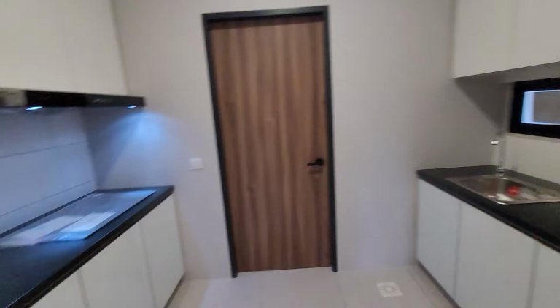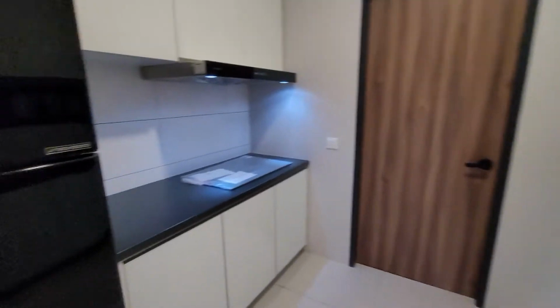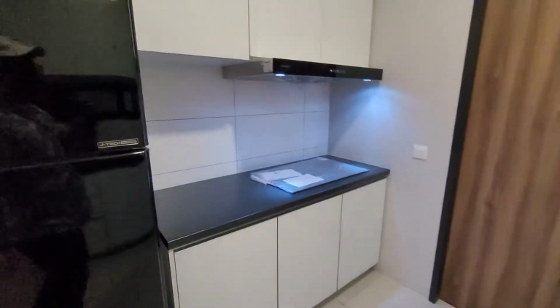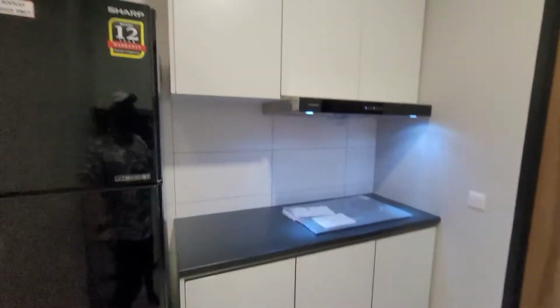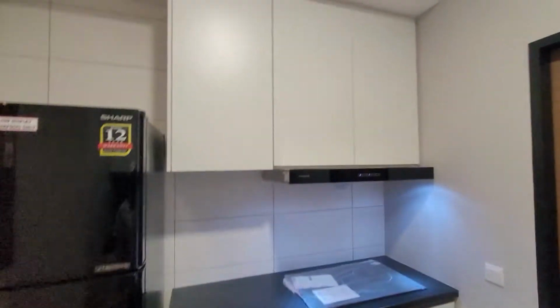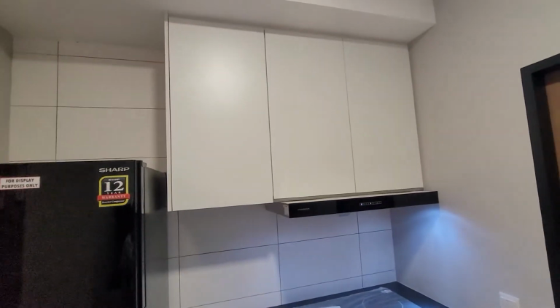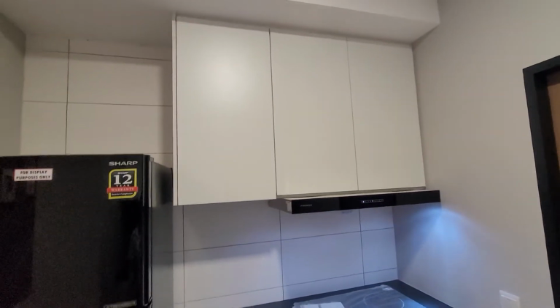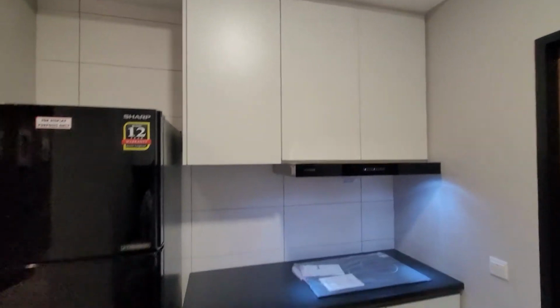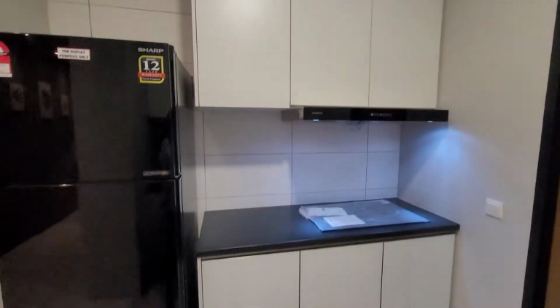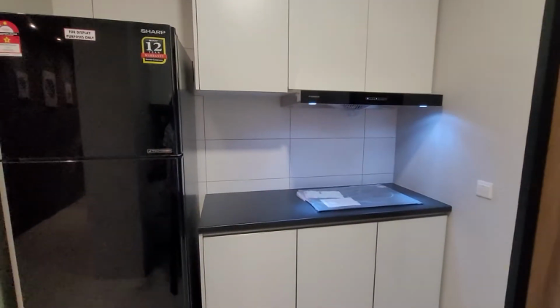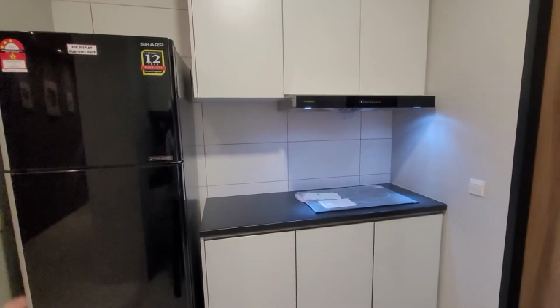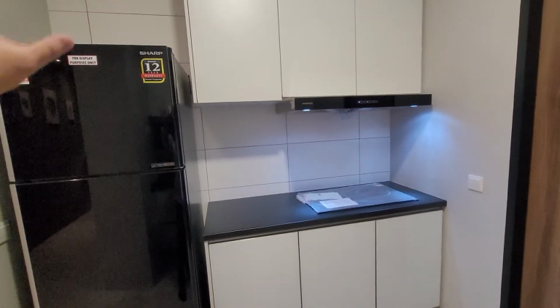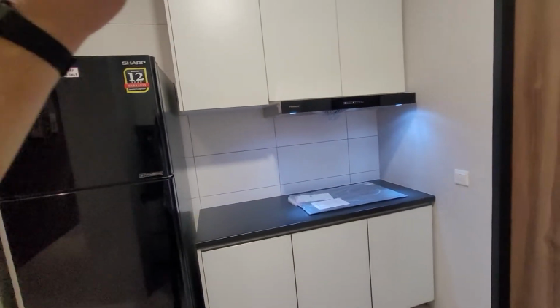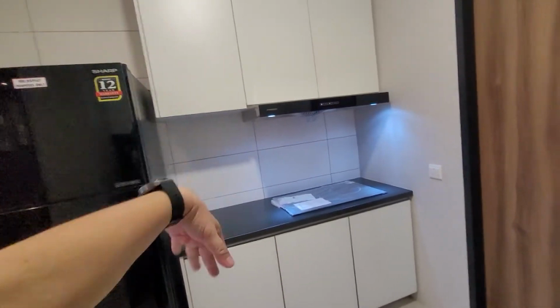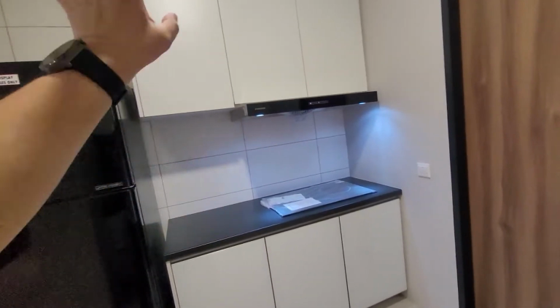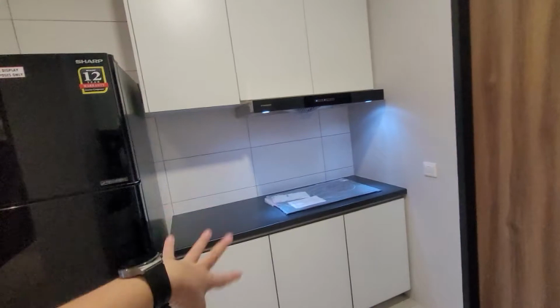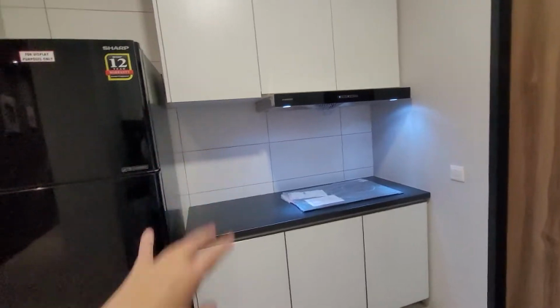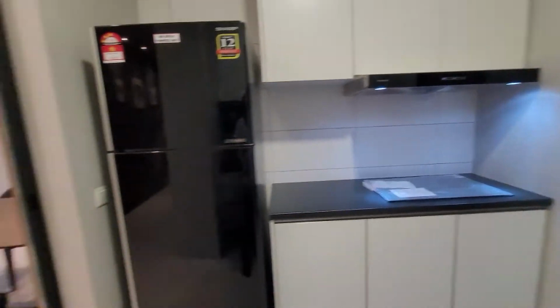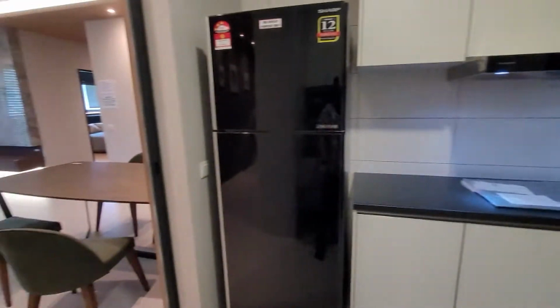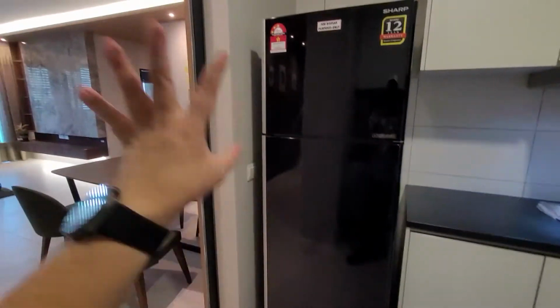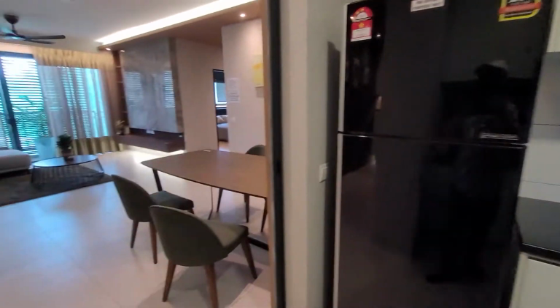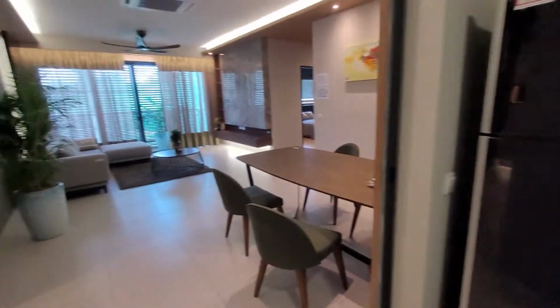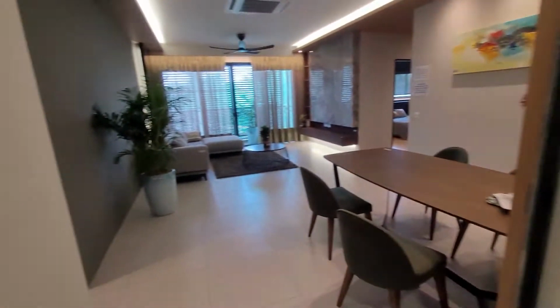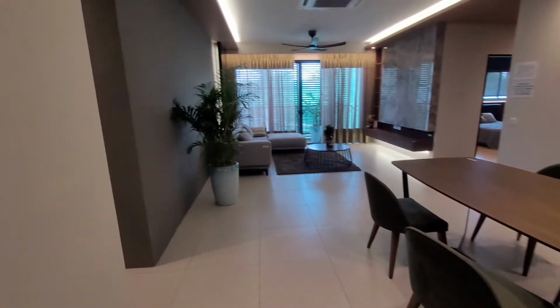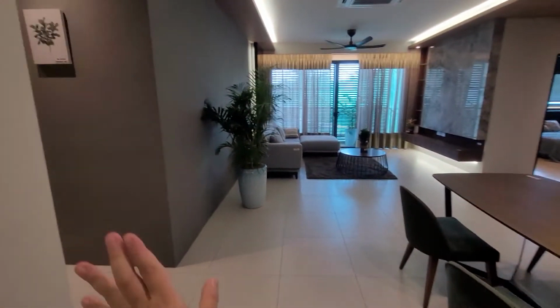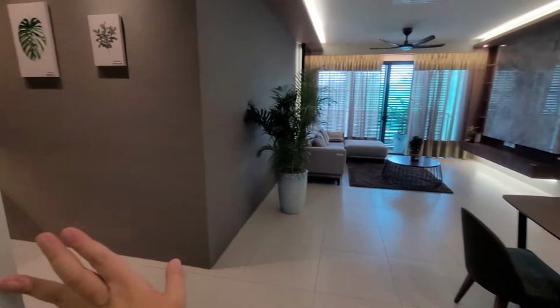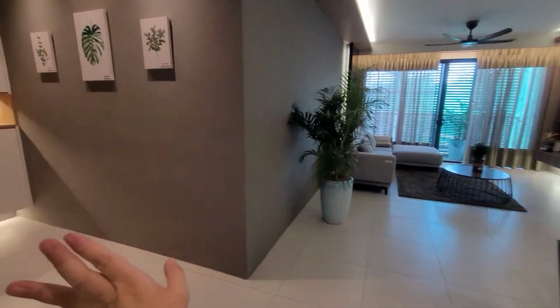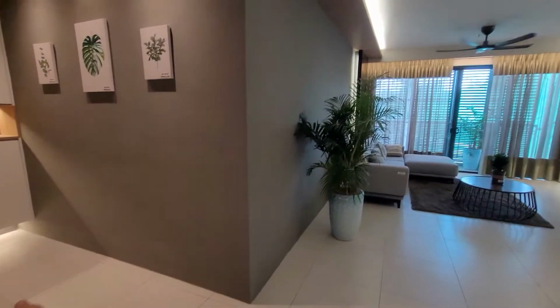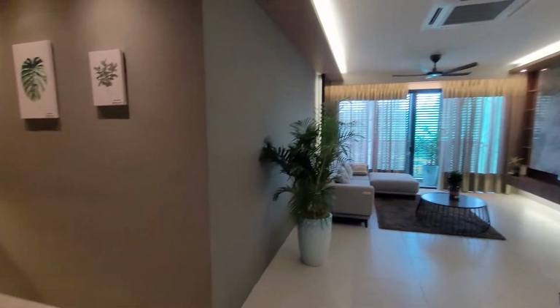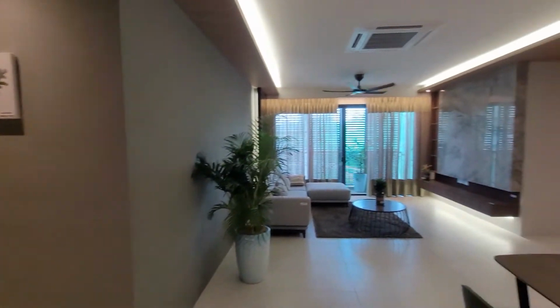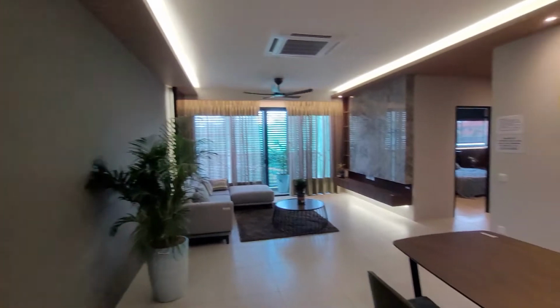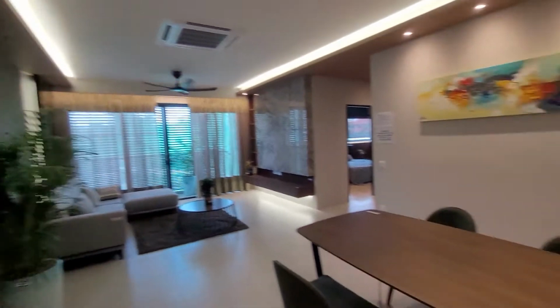Just to show you what it's like. So when you buy the unit, this is included. Fridge is not included, but here's a little bit of sample decor that you can have.